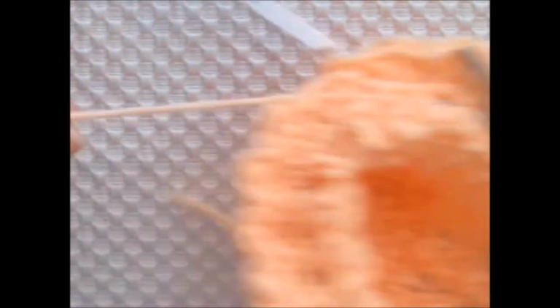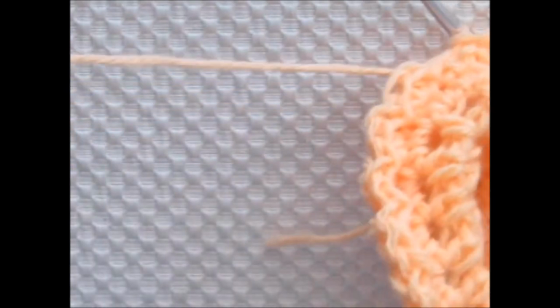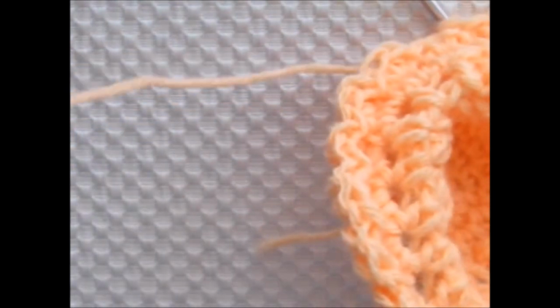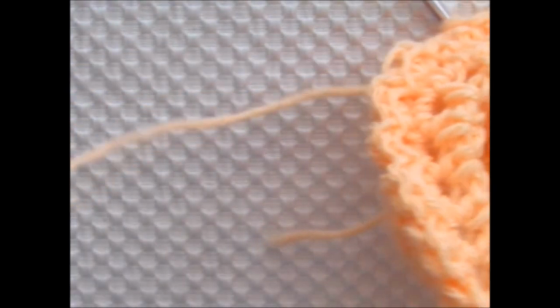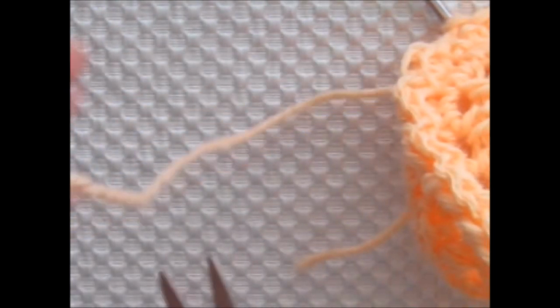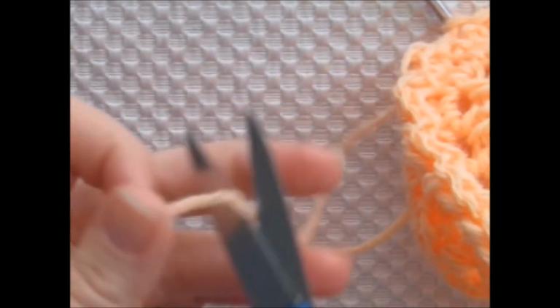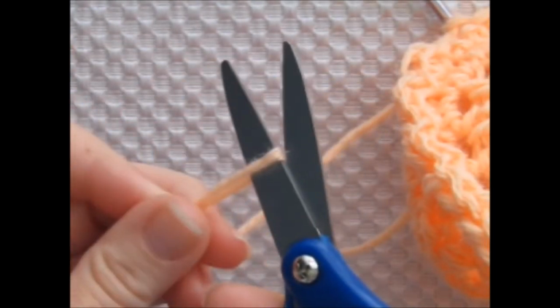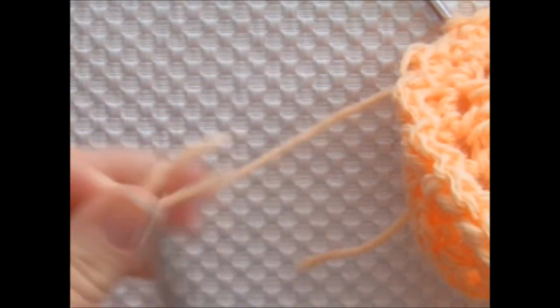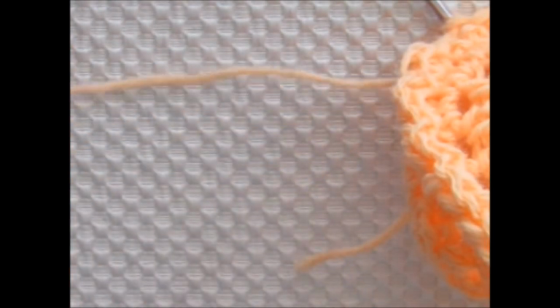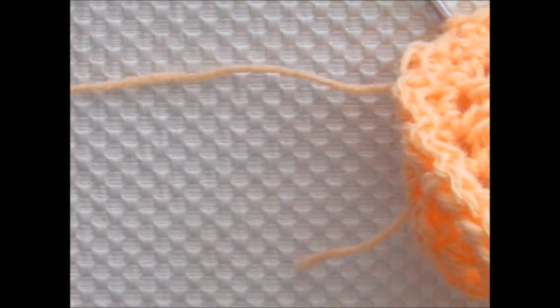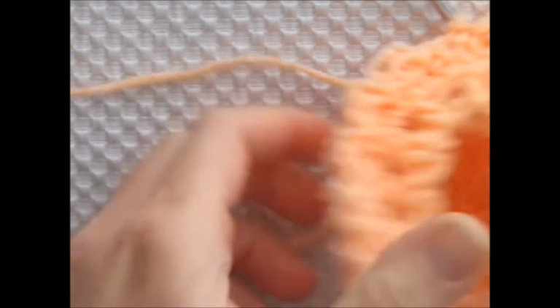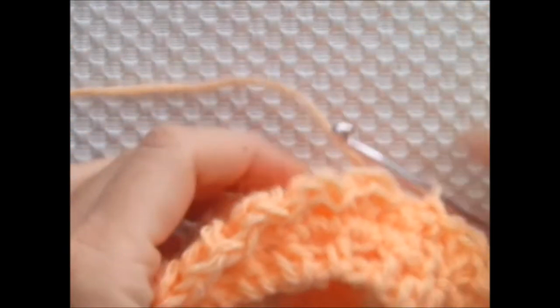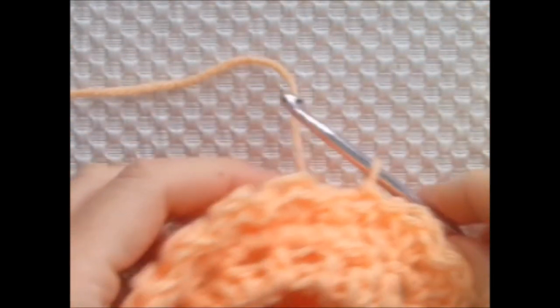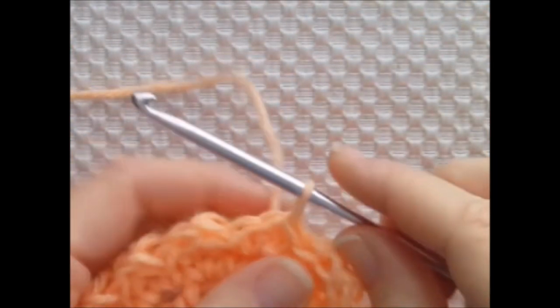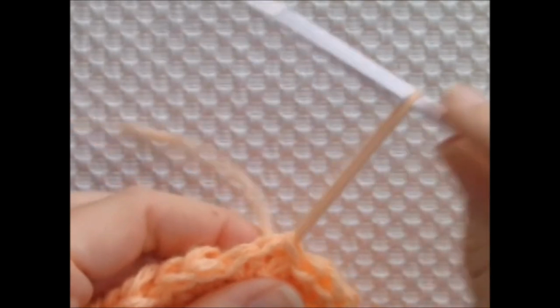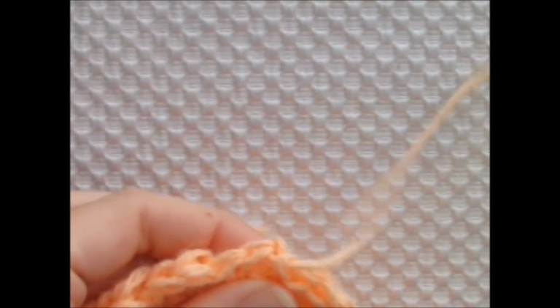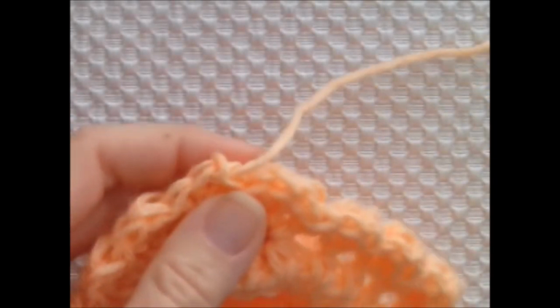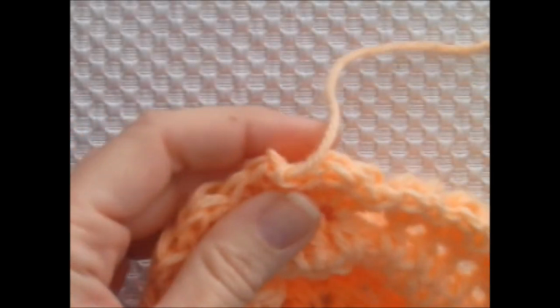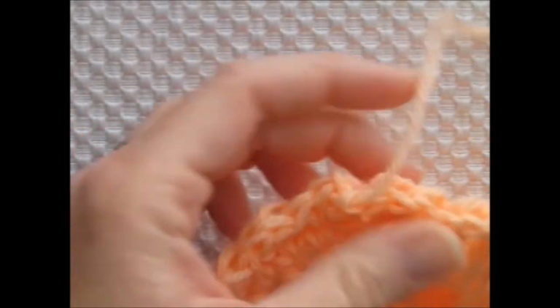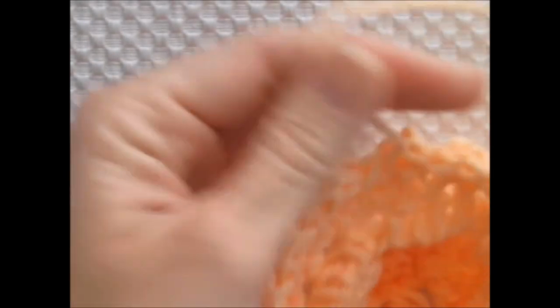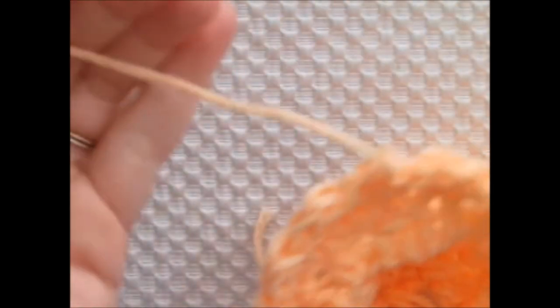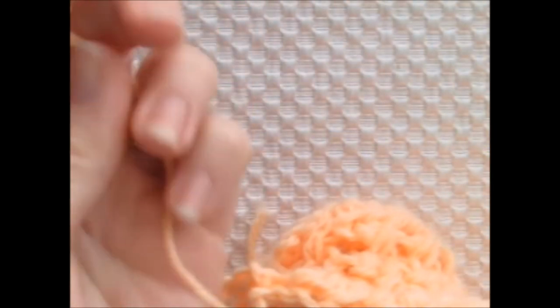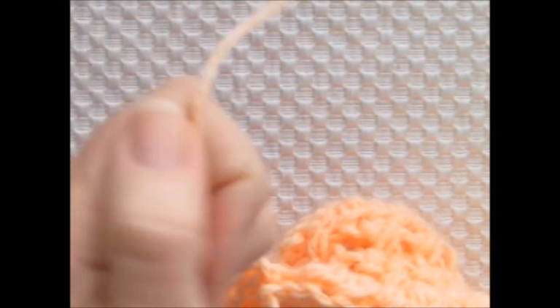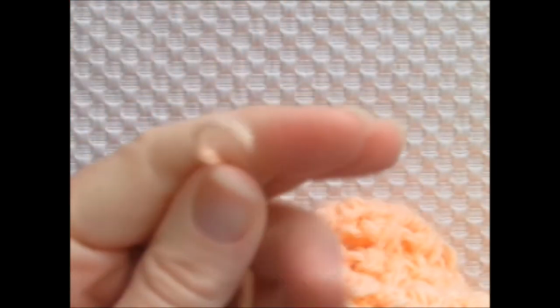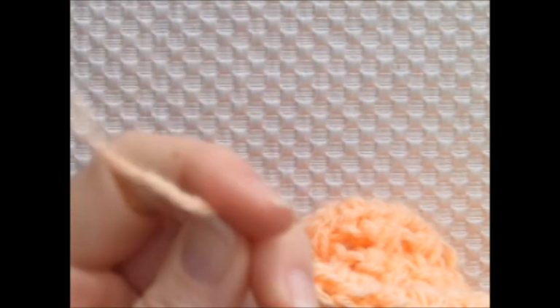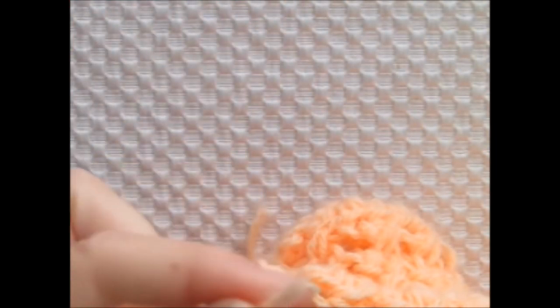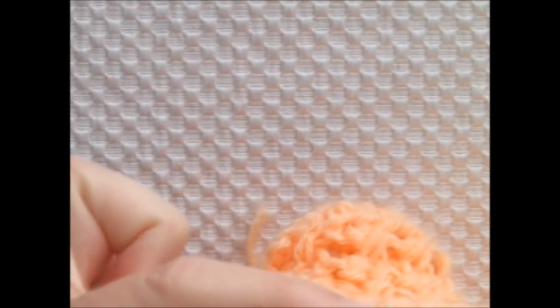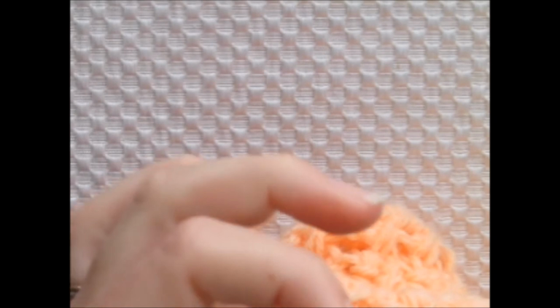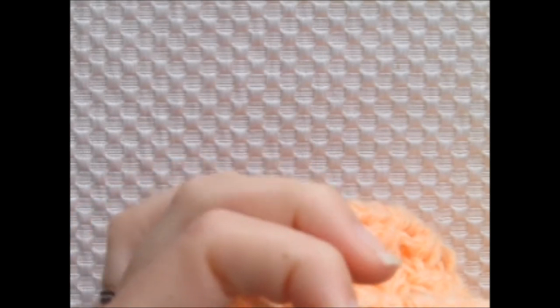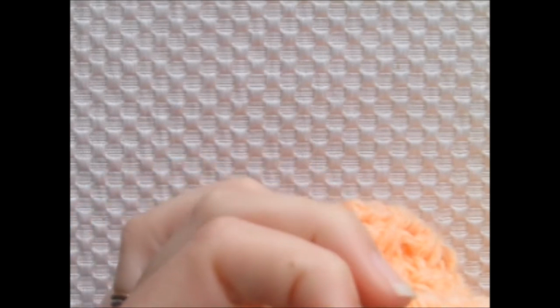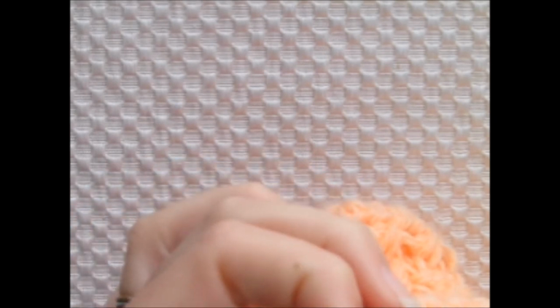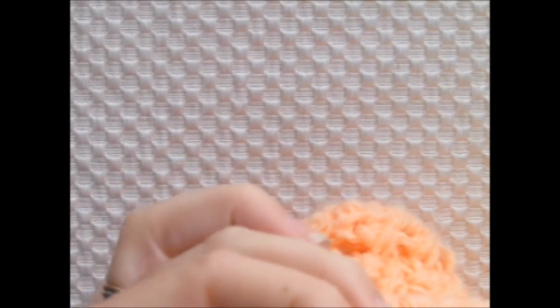To end, I'm chaining 1 and clipping the yarn, leaving a few inches of tail to weave in. I'm going to pull that tail through the loop on the hook and give it a slight tug. Then I'm just weaving in the ends with a yarn needle.